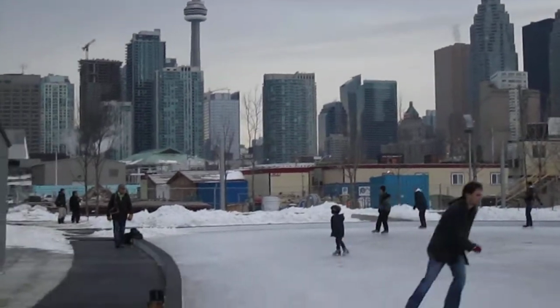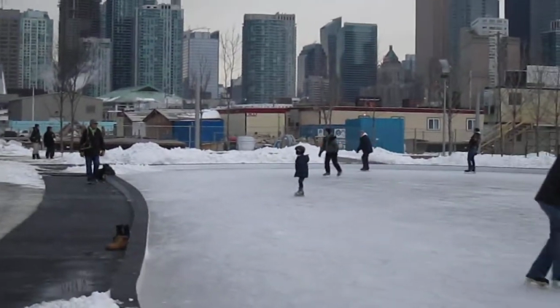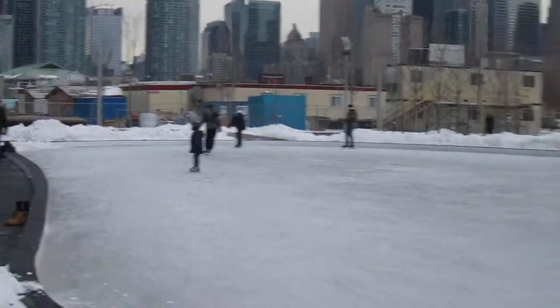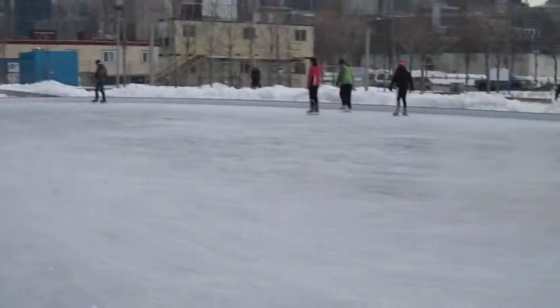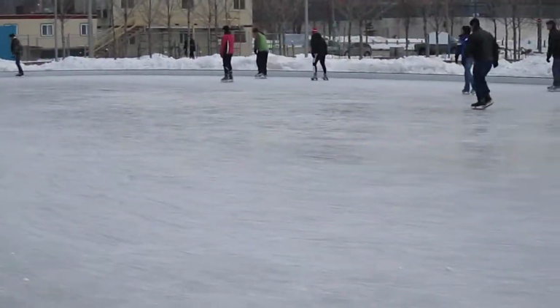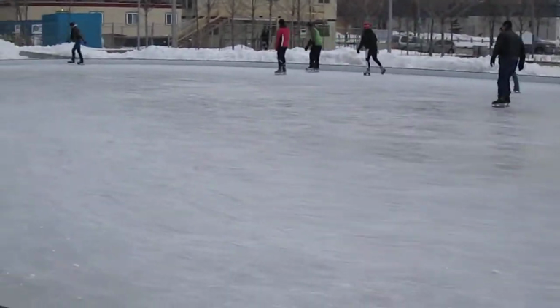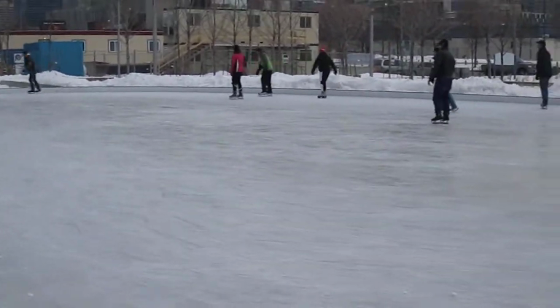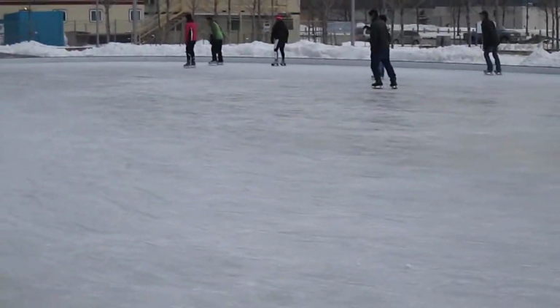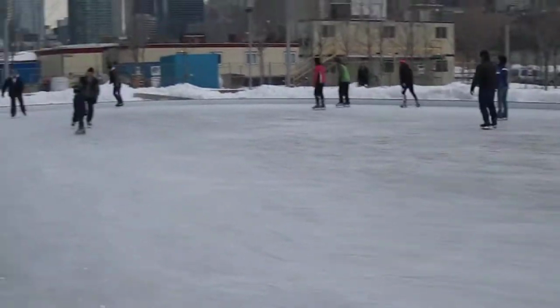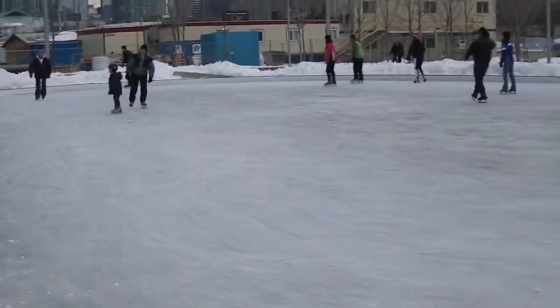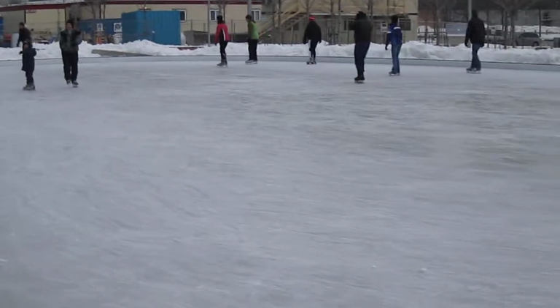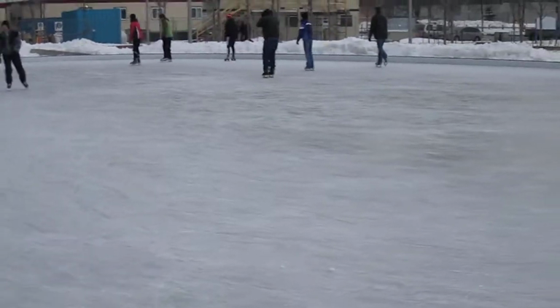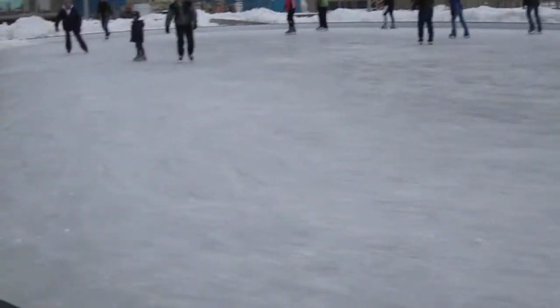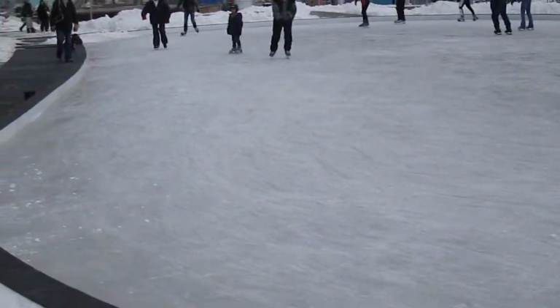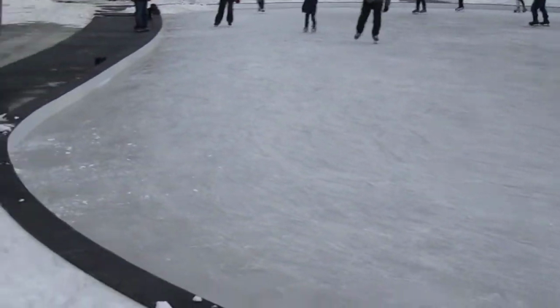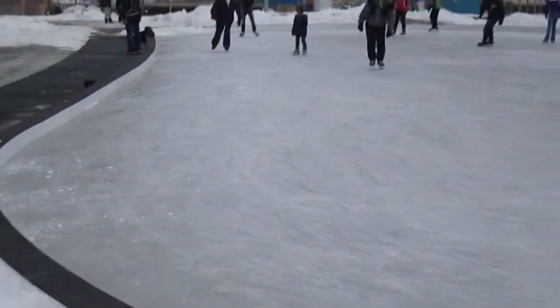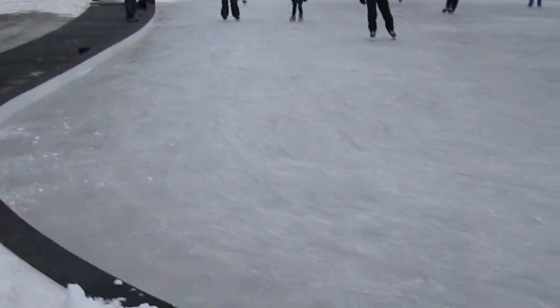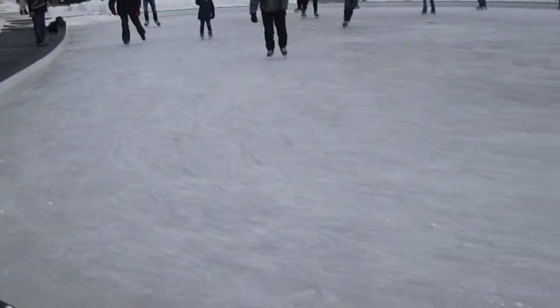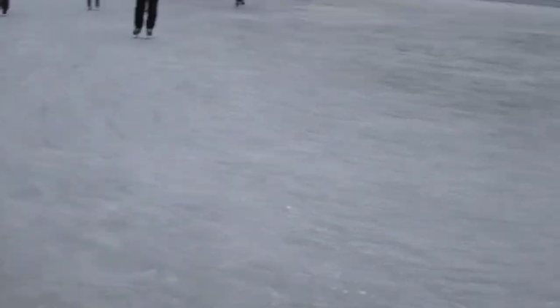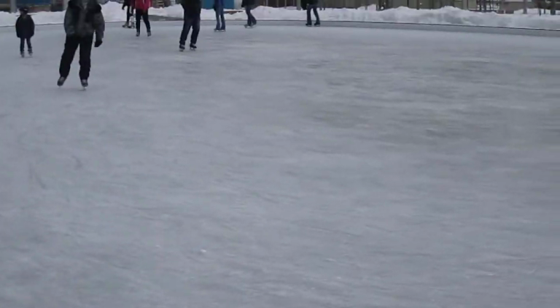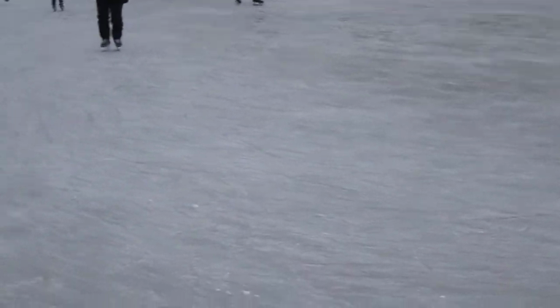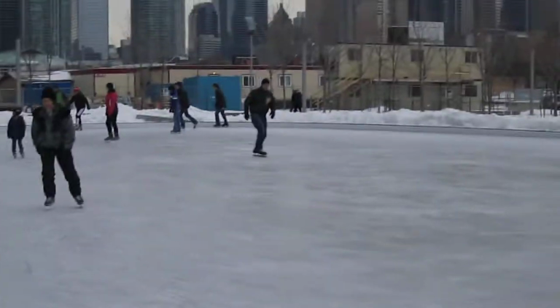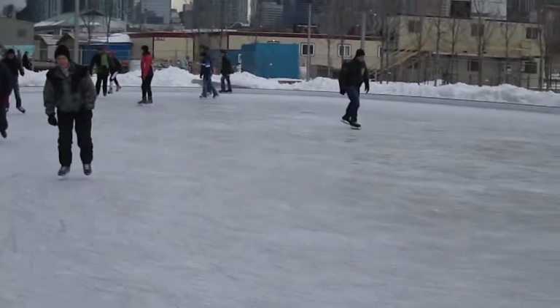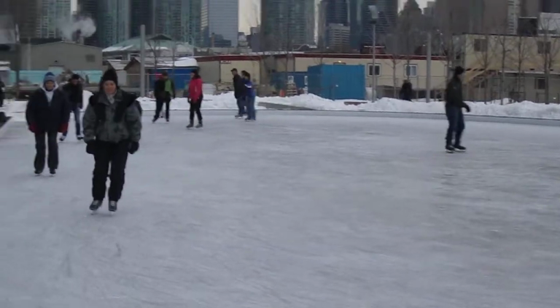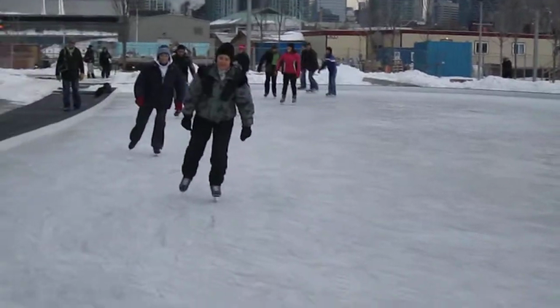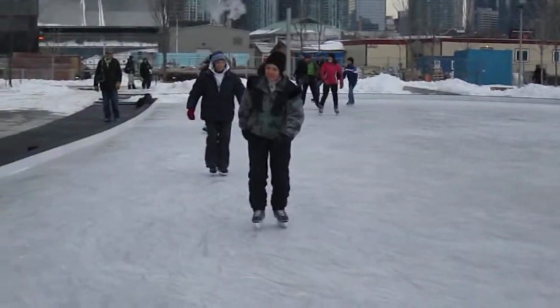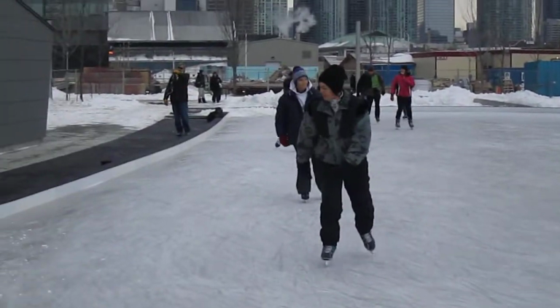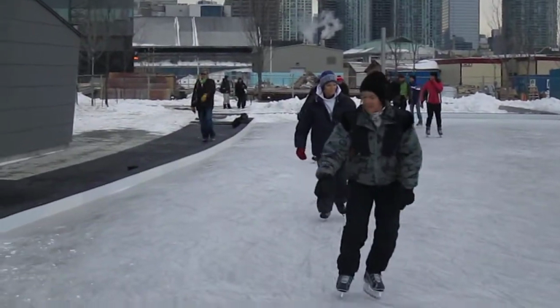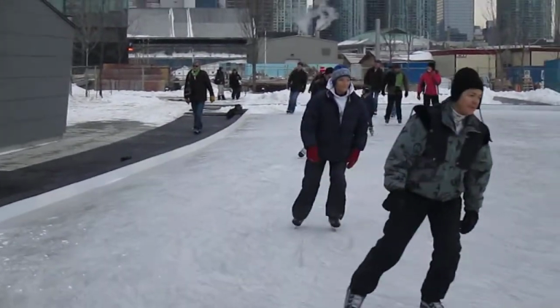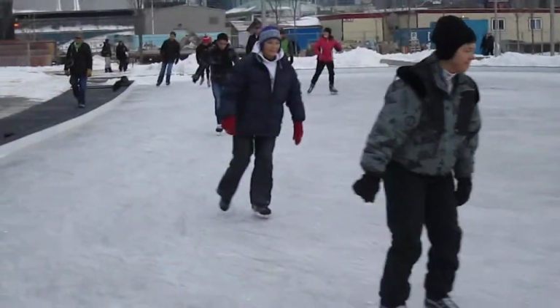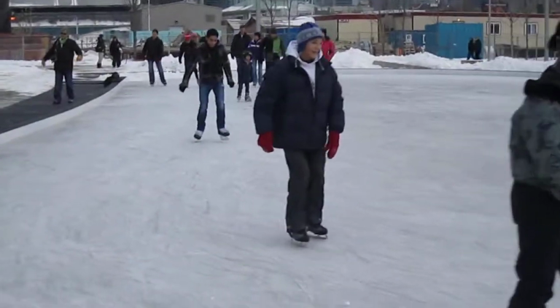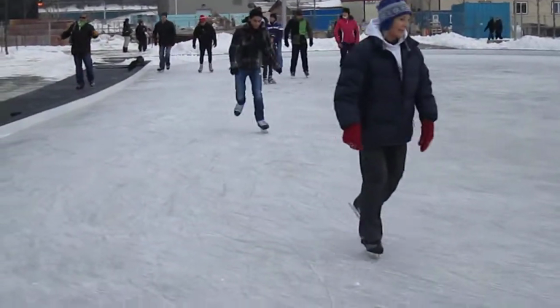This is the rink, as you can see. It's not a huge rink, but it's kind of nice. People are enjoying it today — it's Saturday and everybody seems to be having a great time.